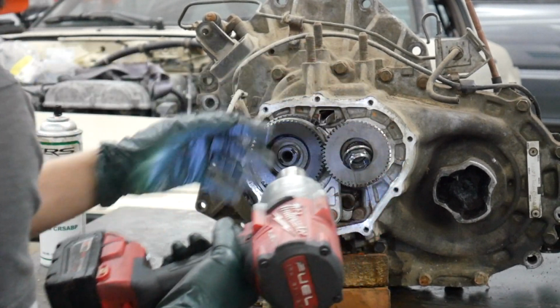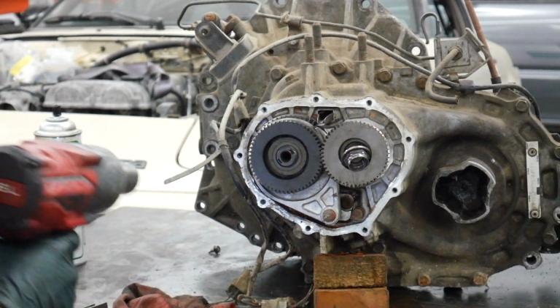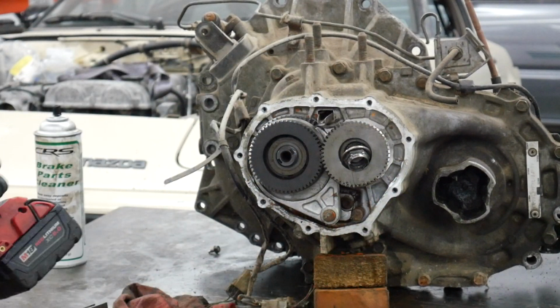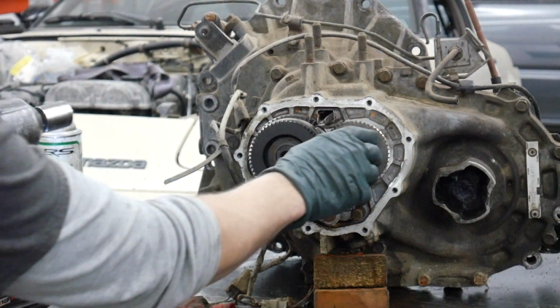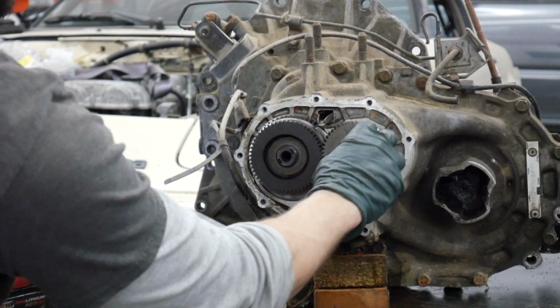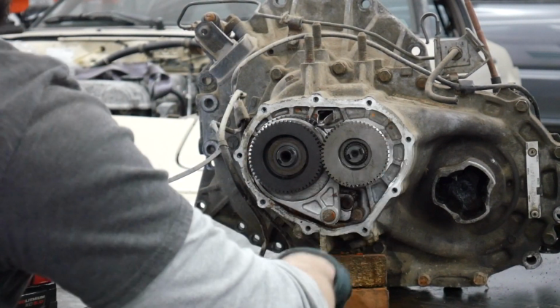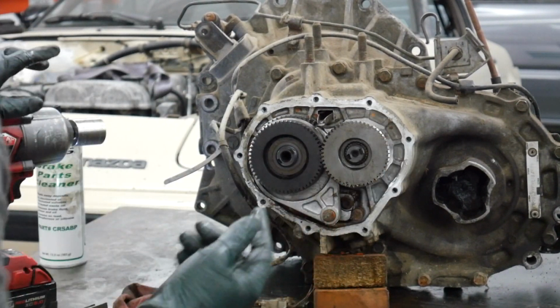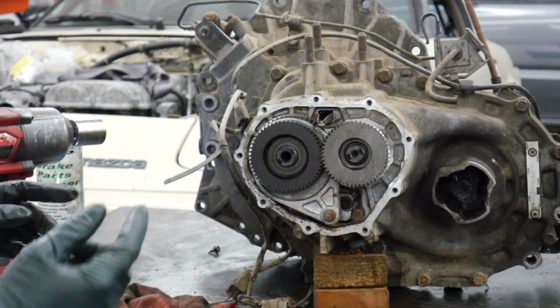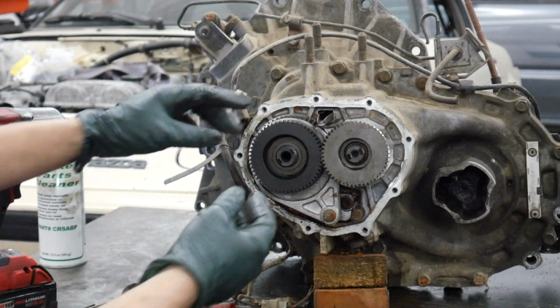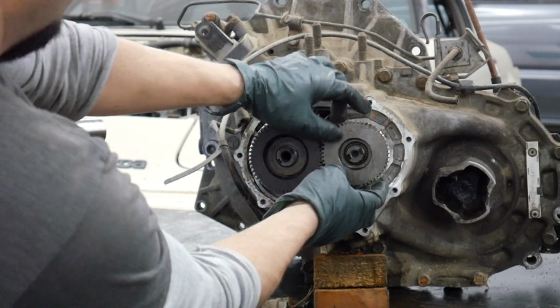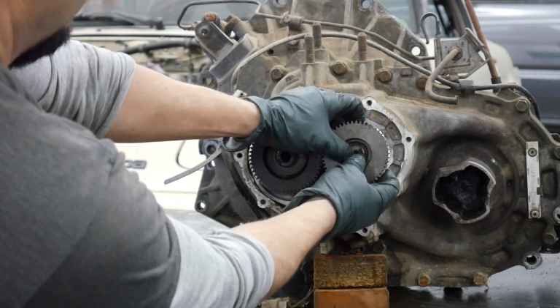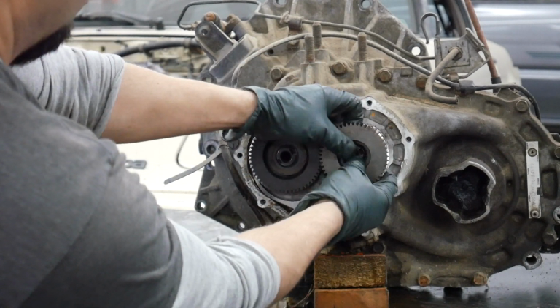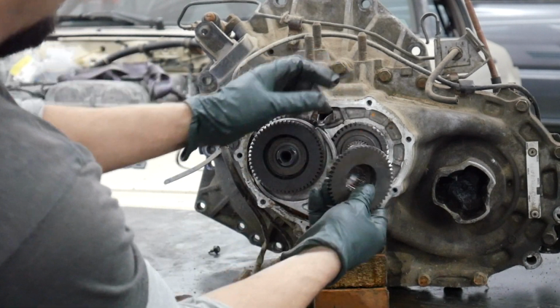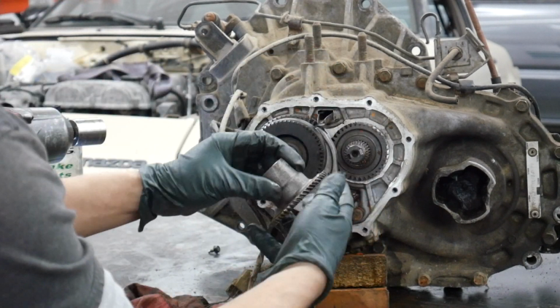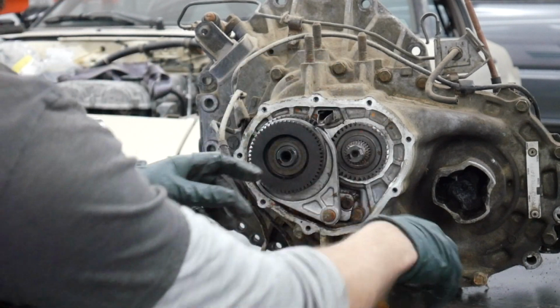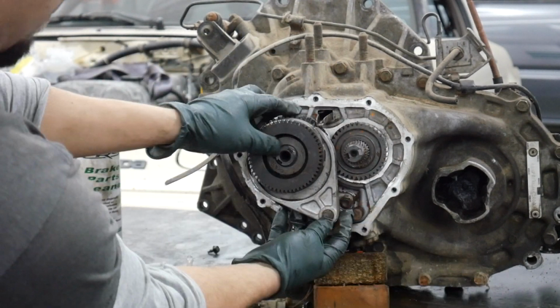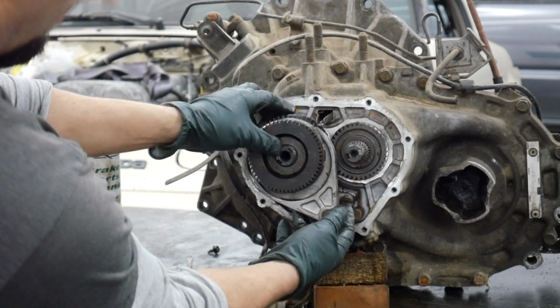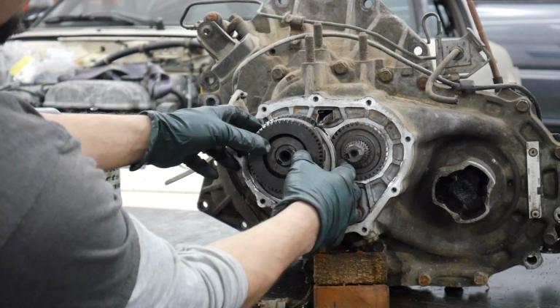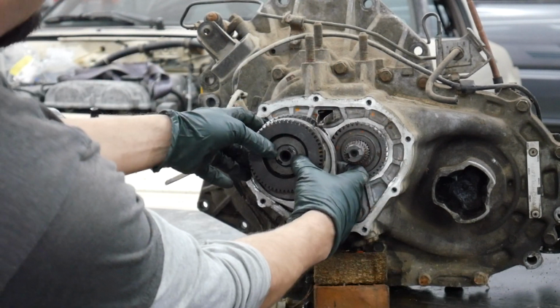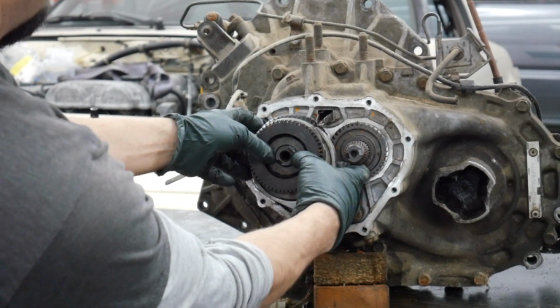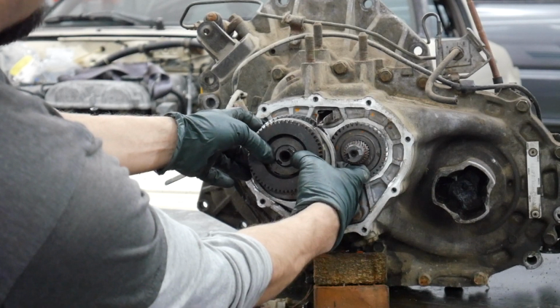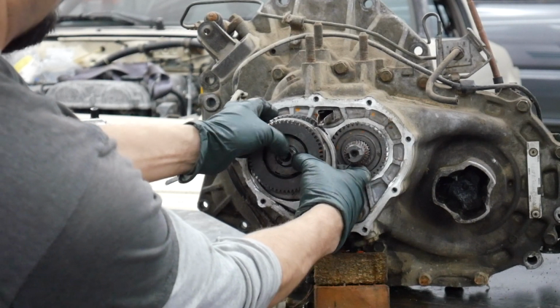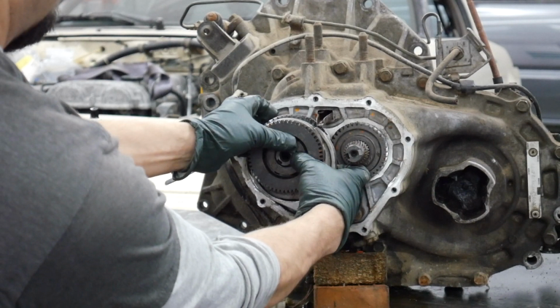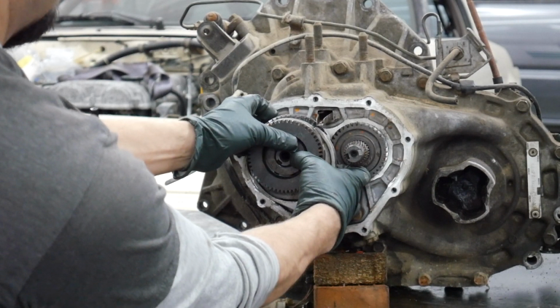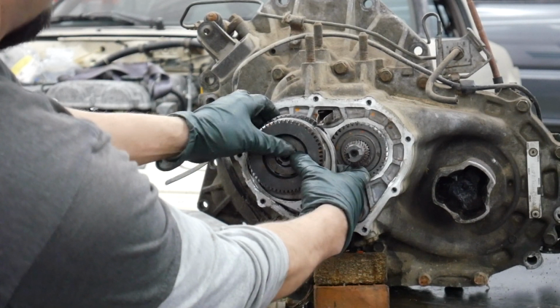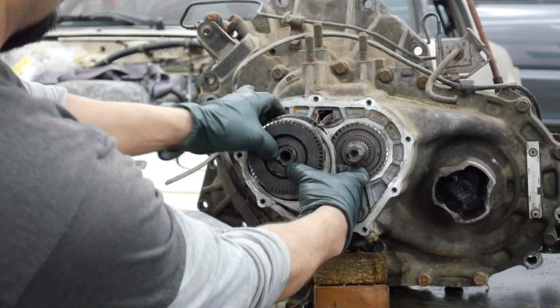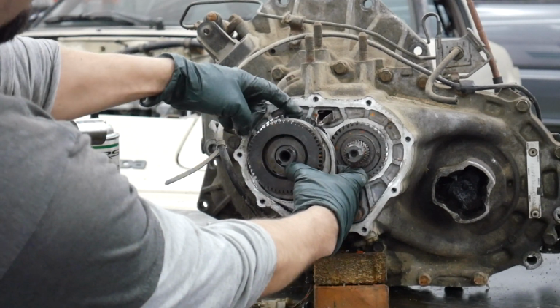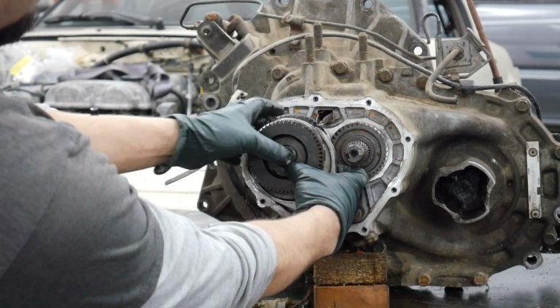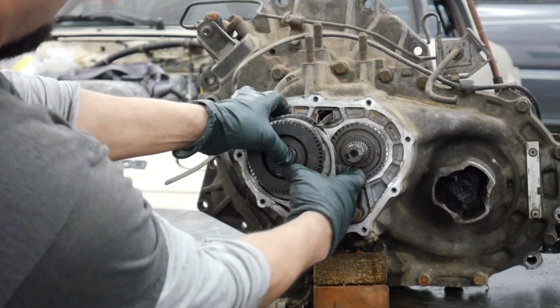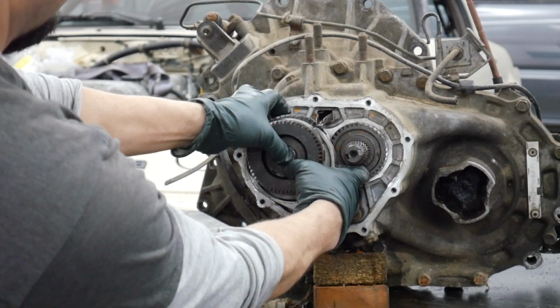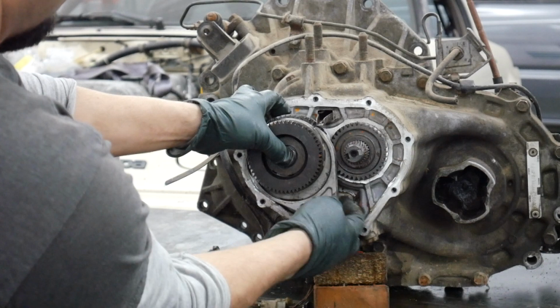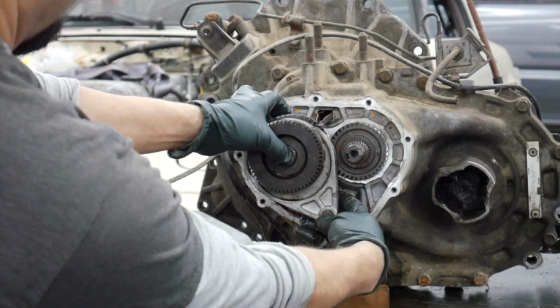Nuts came off pretty simple. First, slide this — this is the output reverse. Pull on that at the same time you pull on this fifth gear, which is the input shaft fifth.